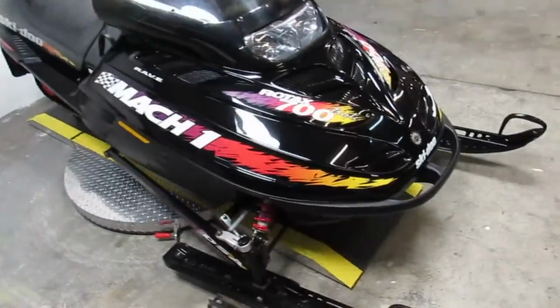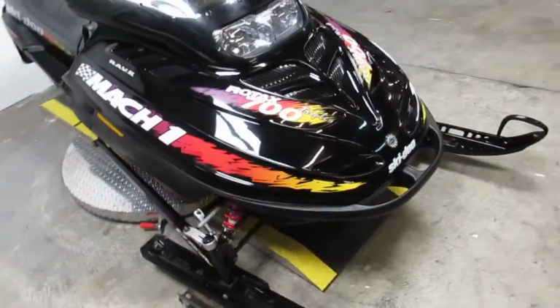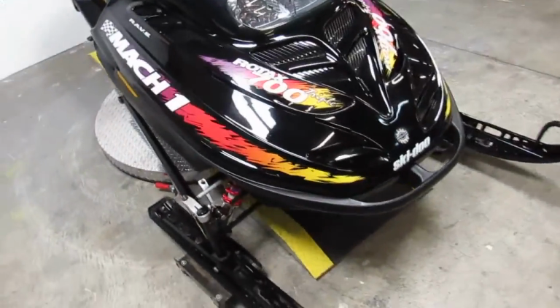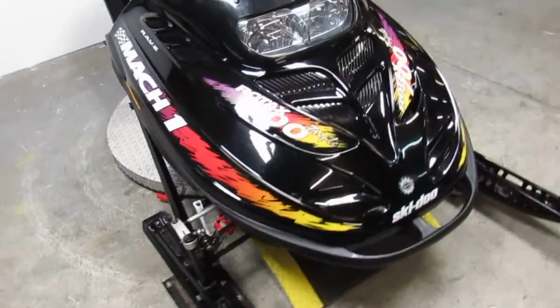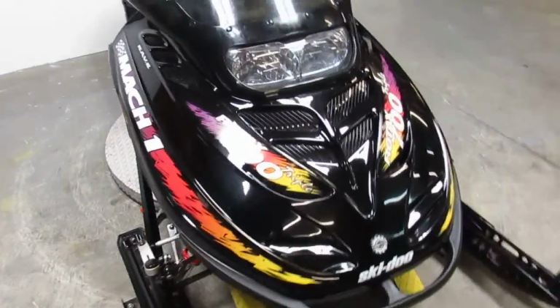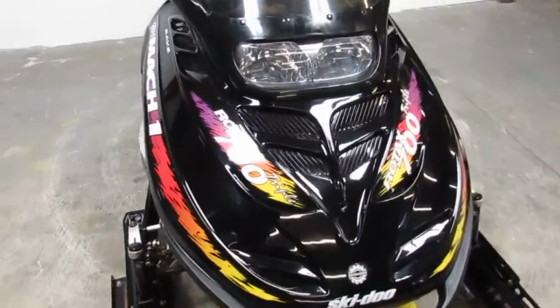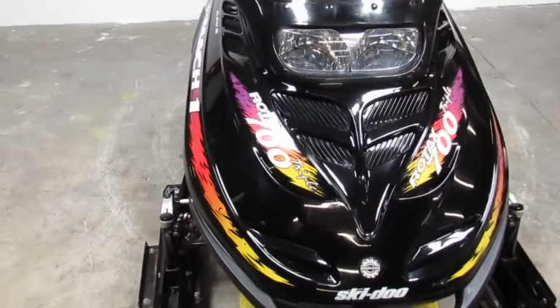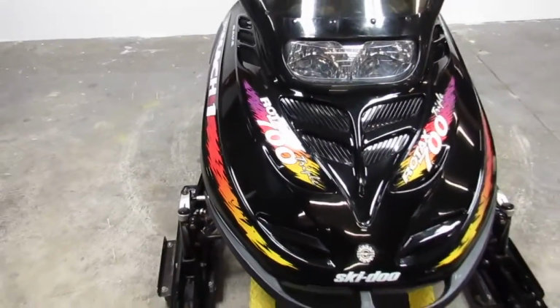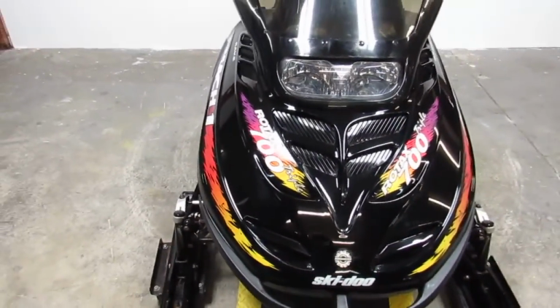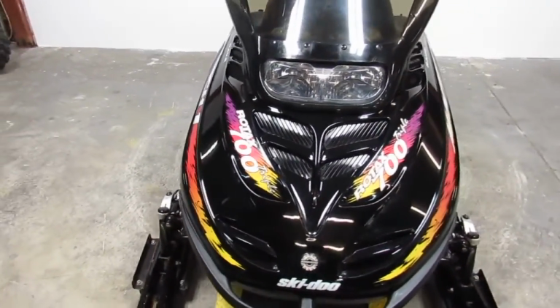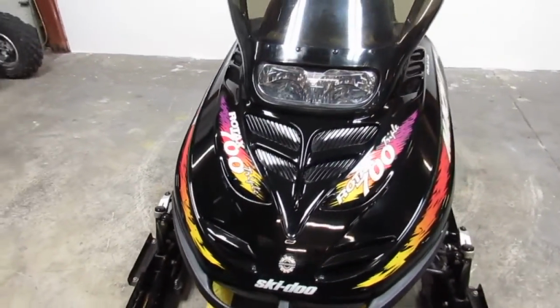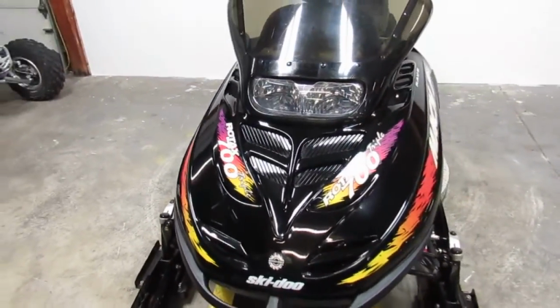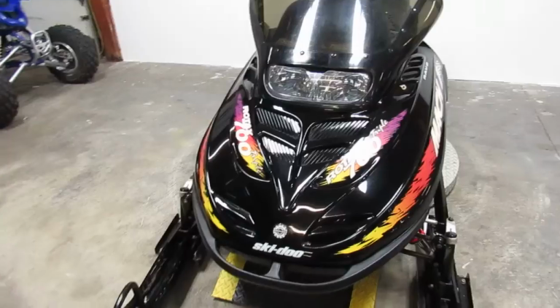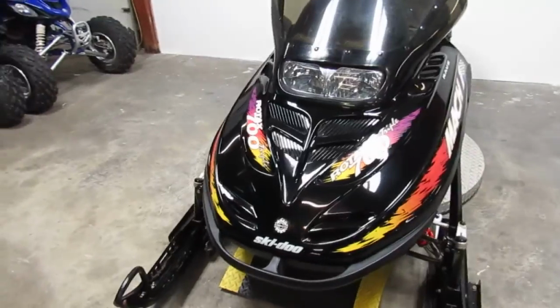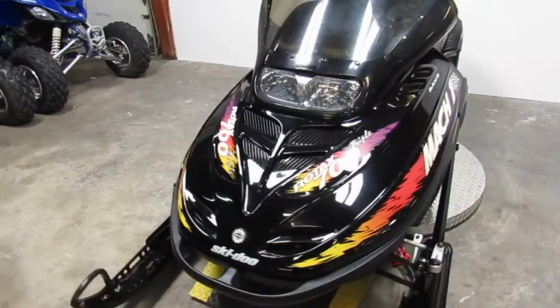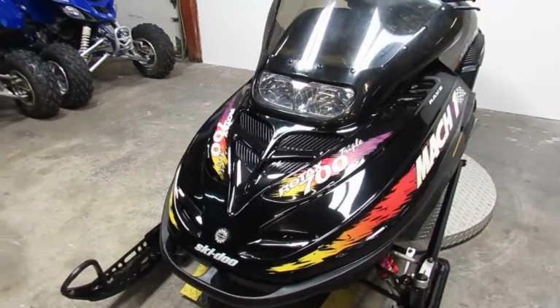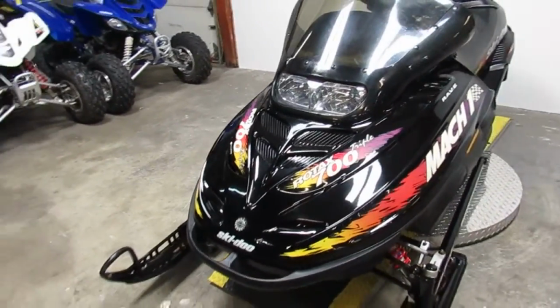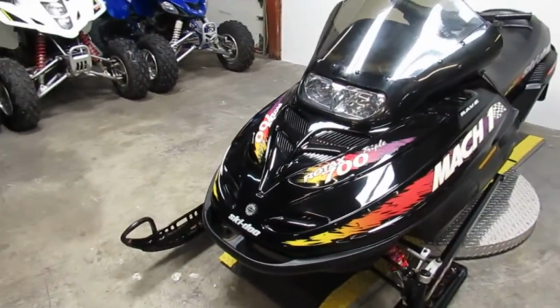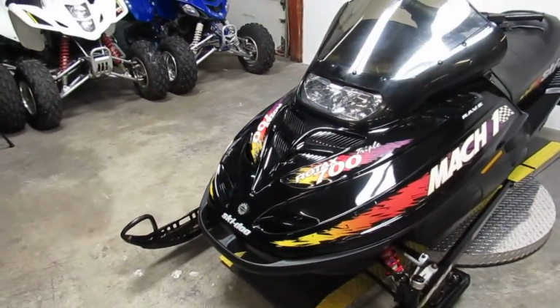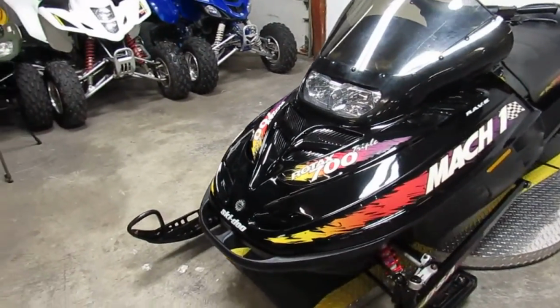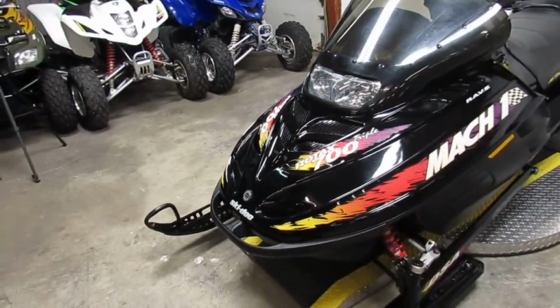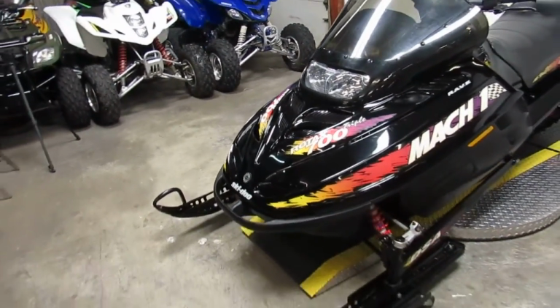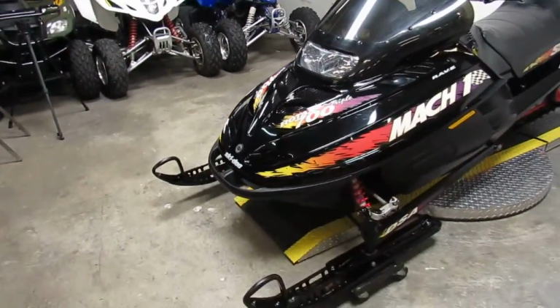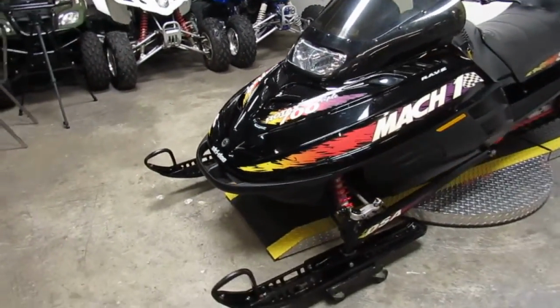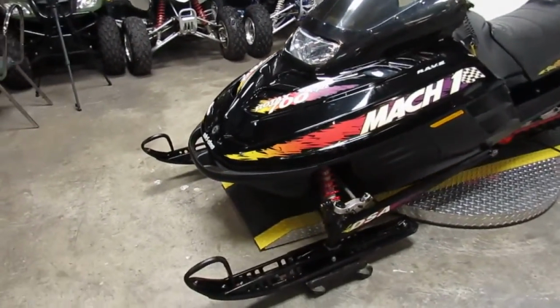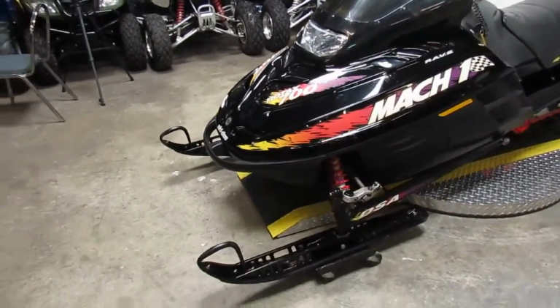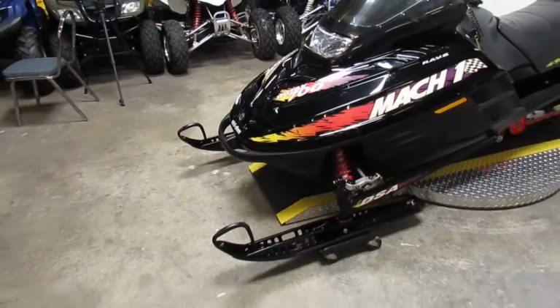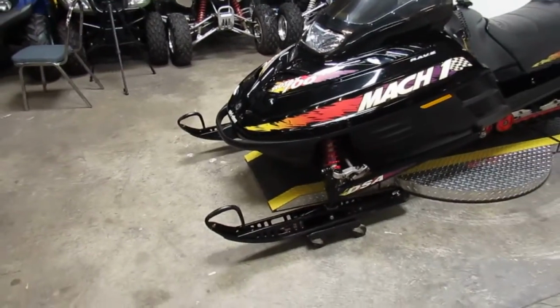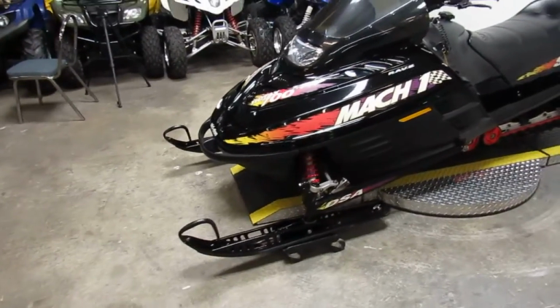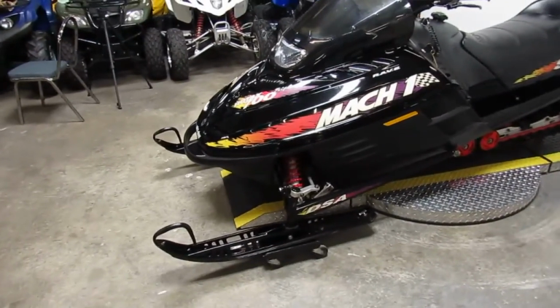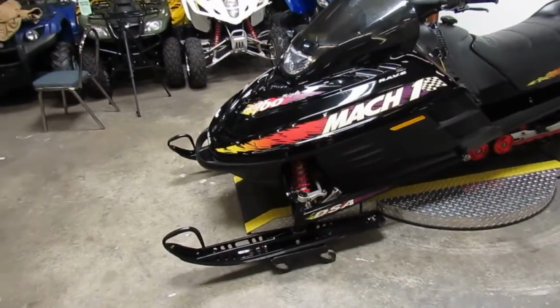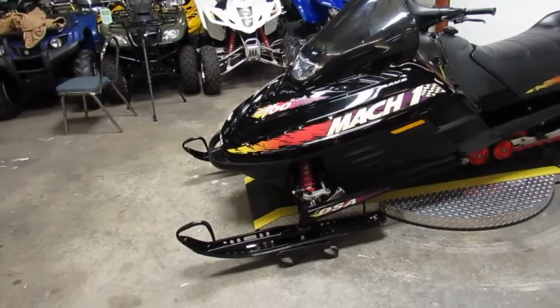Anybody that knows their sleds knows that this thing is exceptionally fast. 700 triple cylinder, triple pipe. It's got a studded track, plastic skis. This thing's perfect for tearing up the lake or ripping down the trails.